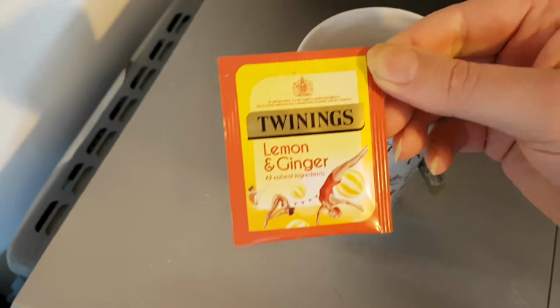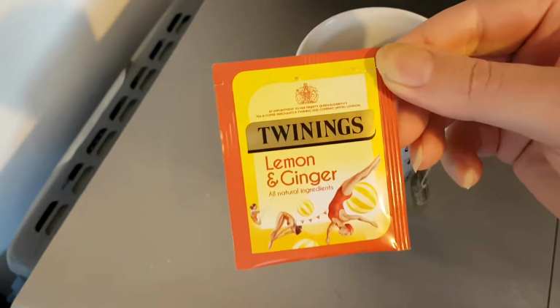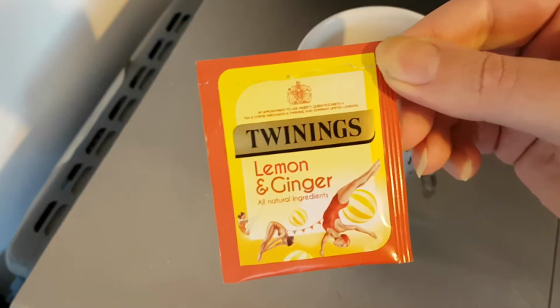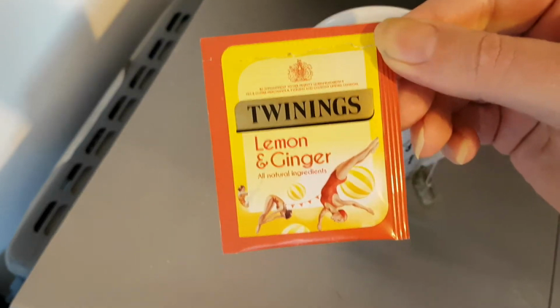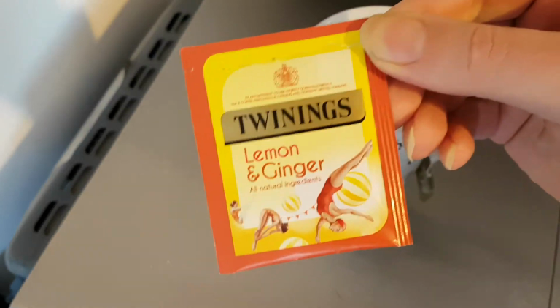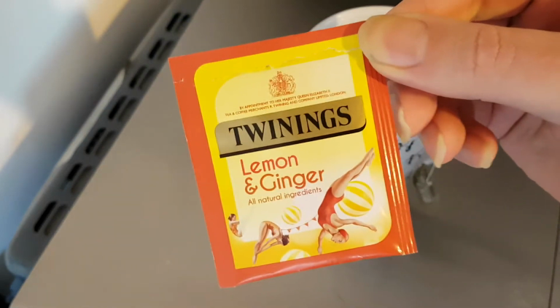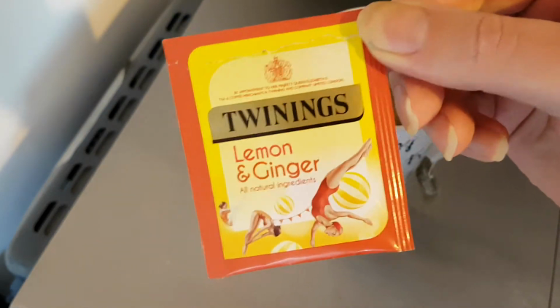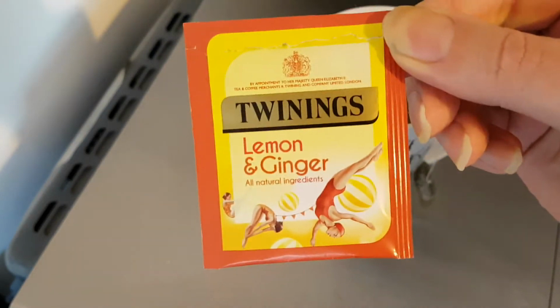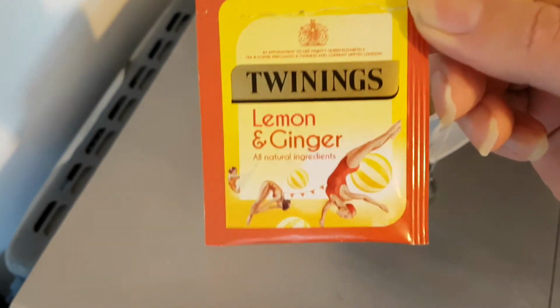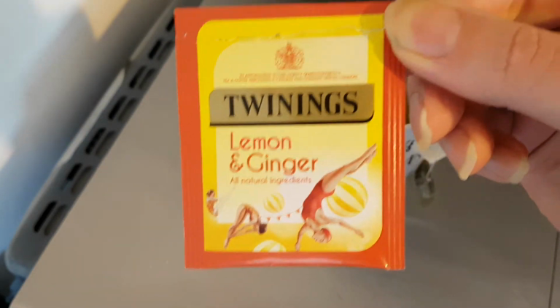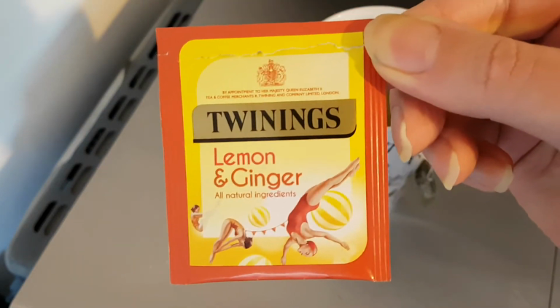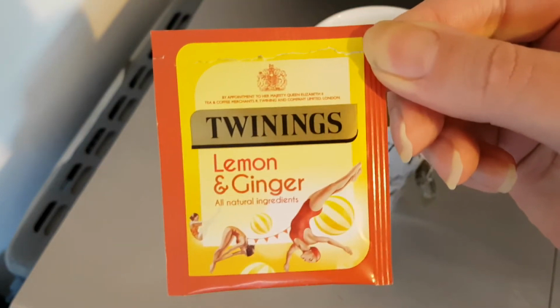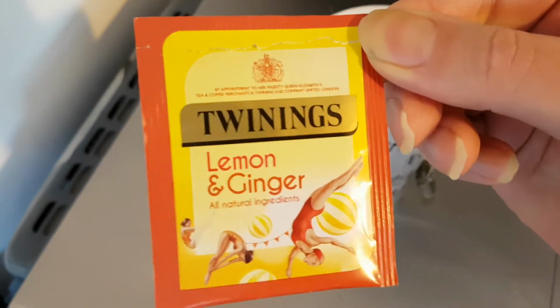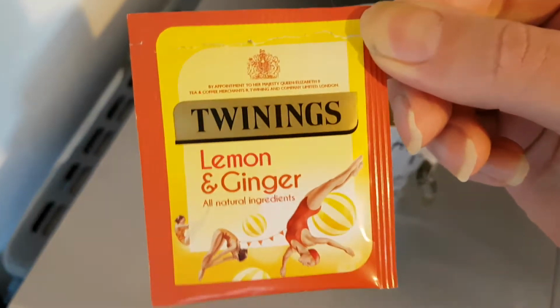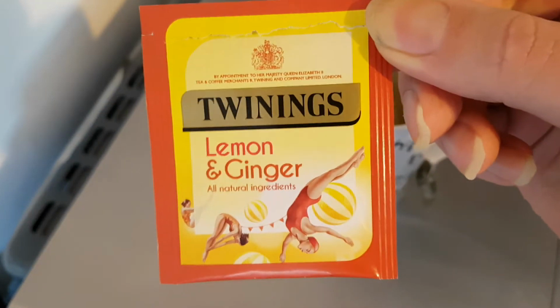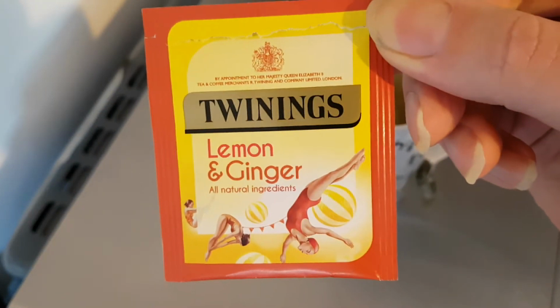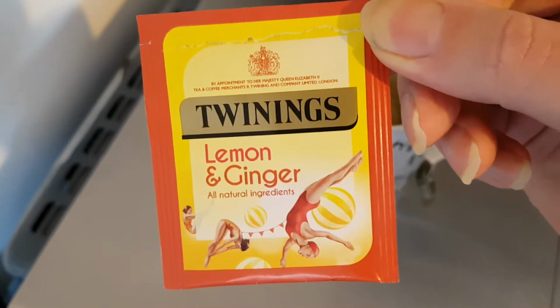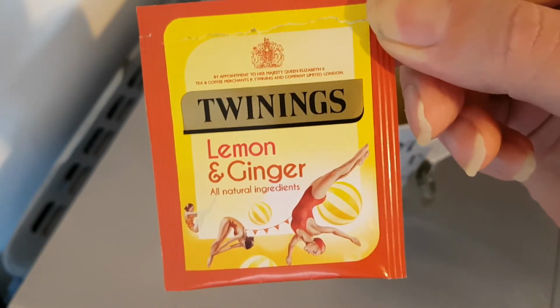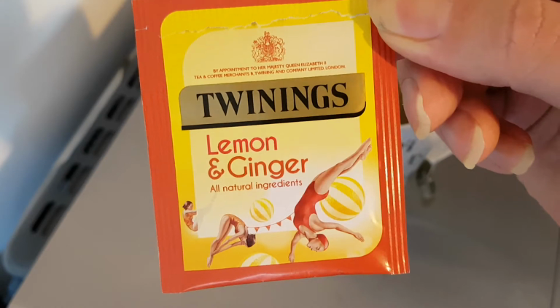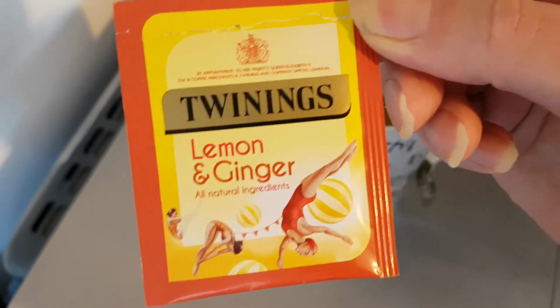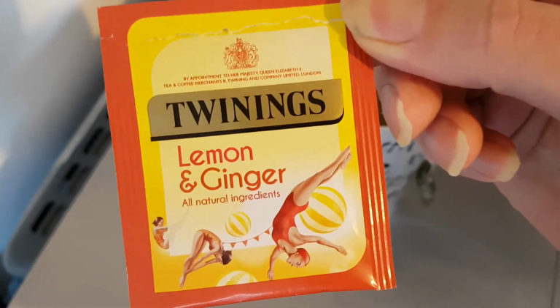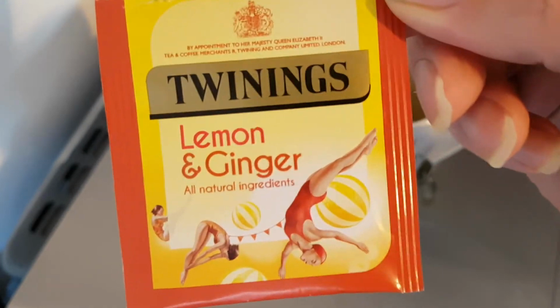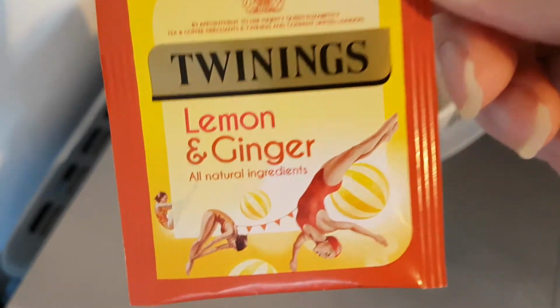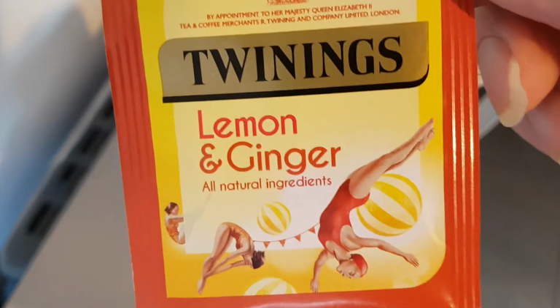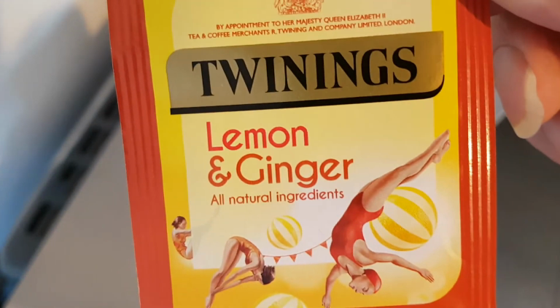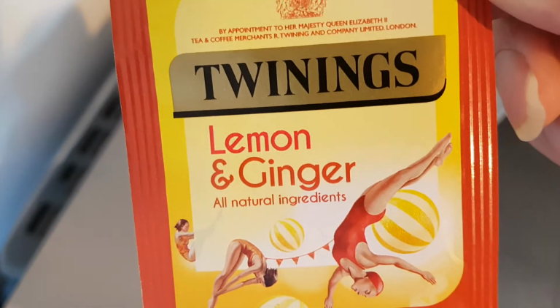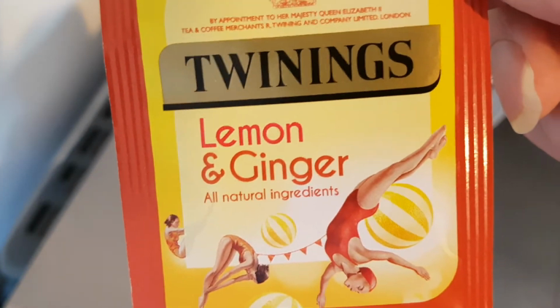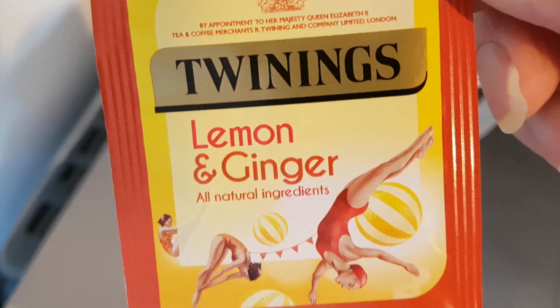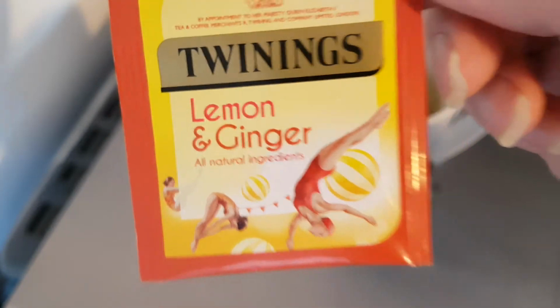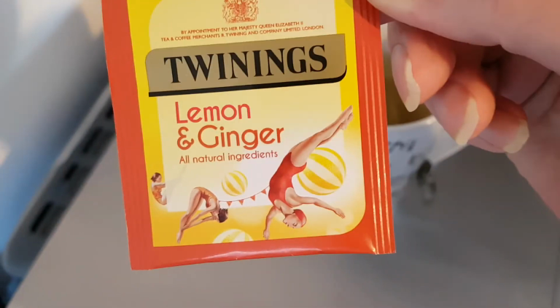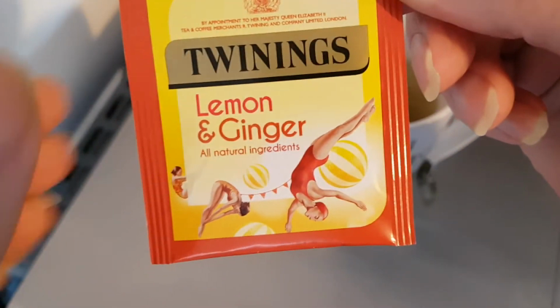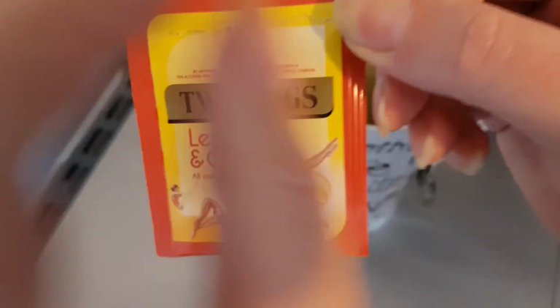Hello and welcome to the video. This is Big Eric Kev in the kitchen, where I'm going to be trying Twinings Lemon and Ginger — all natural ingredients.